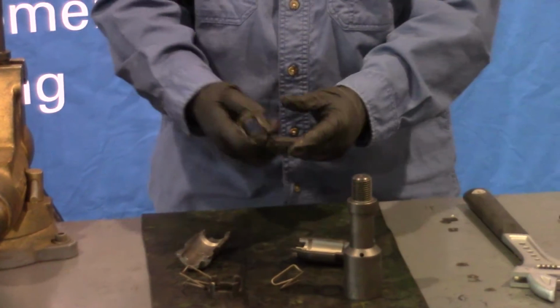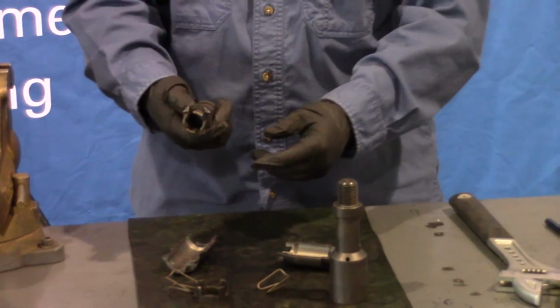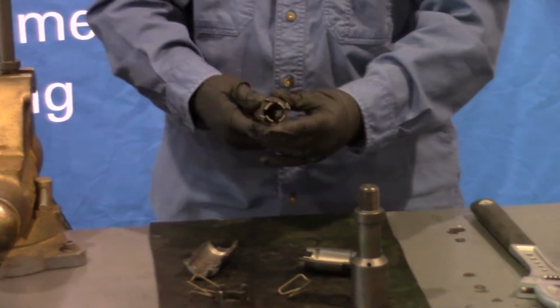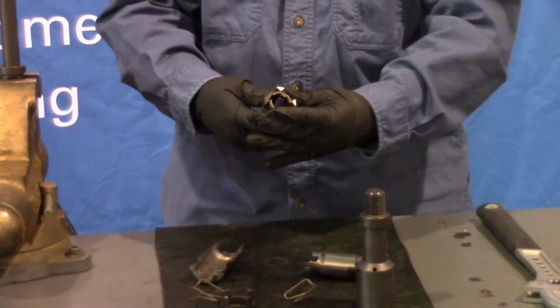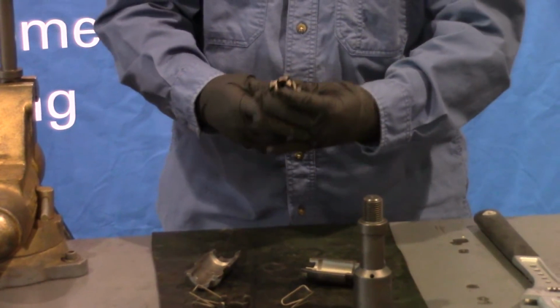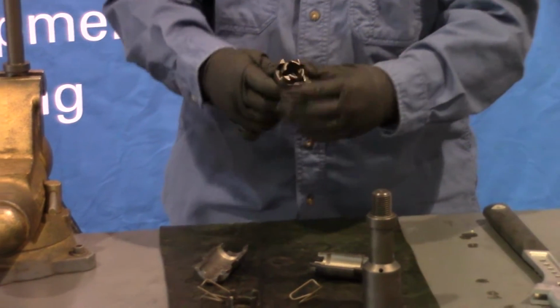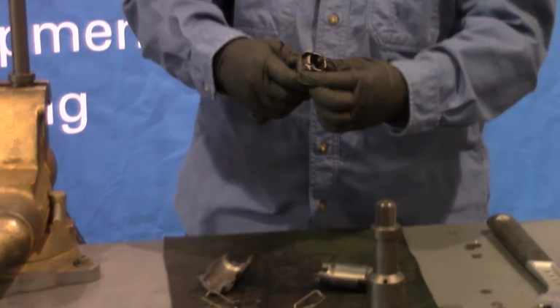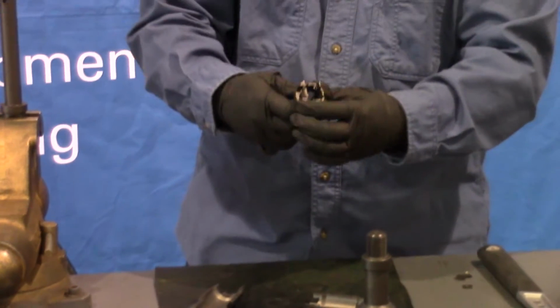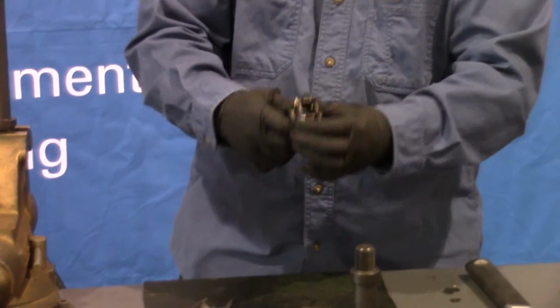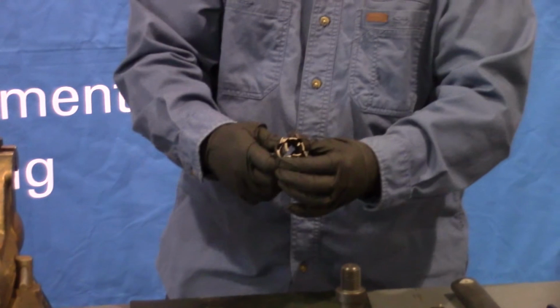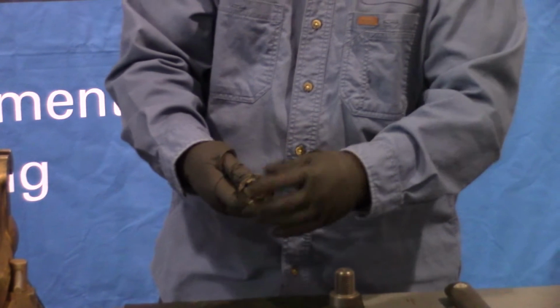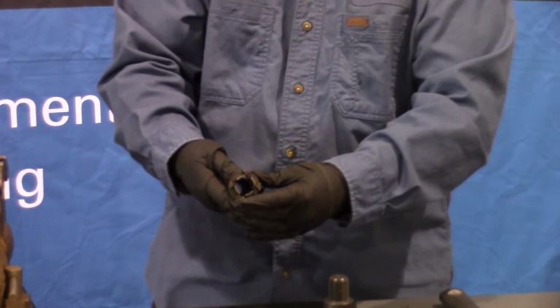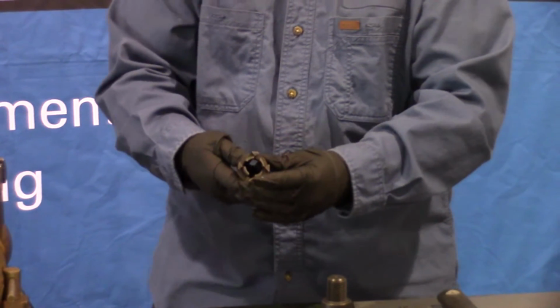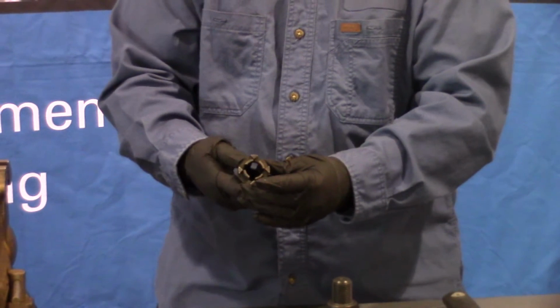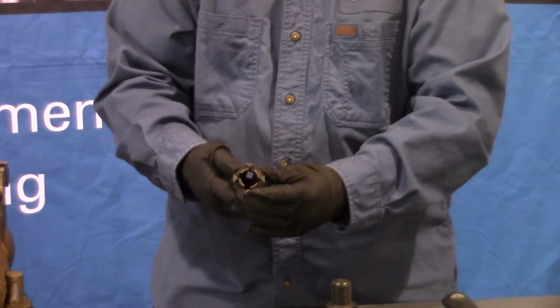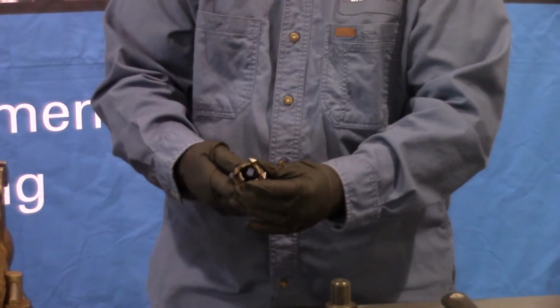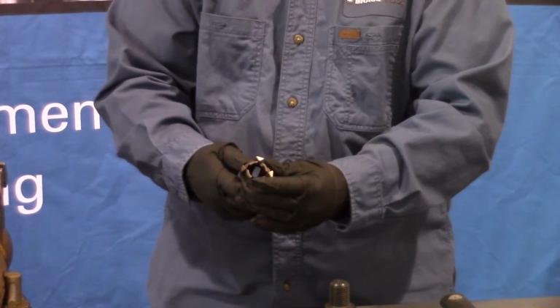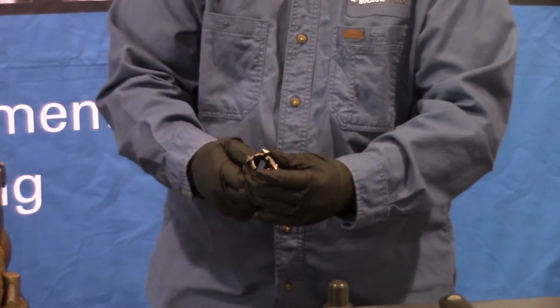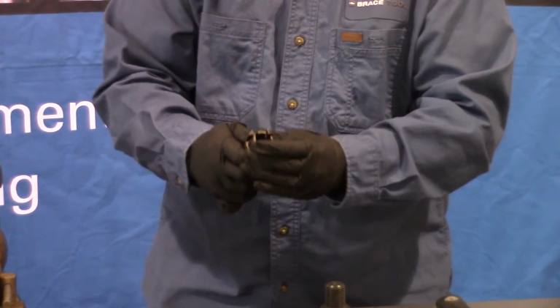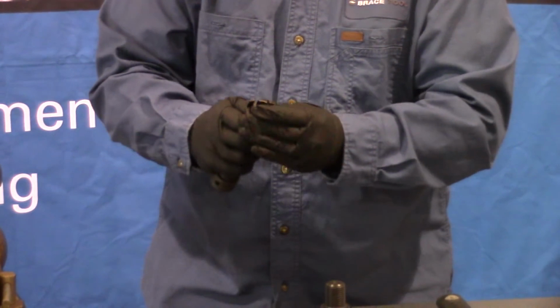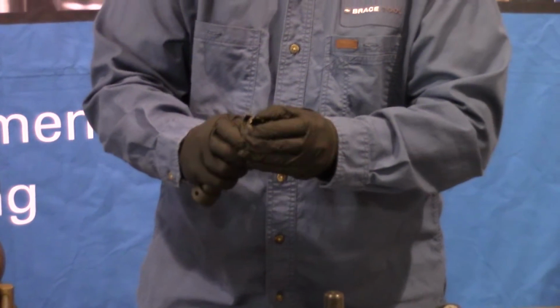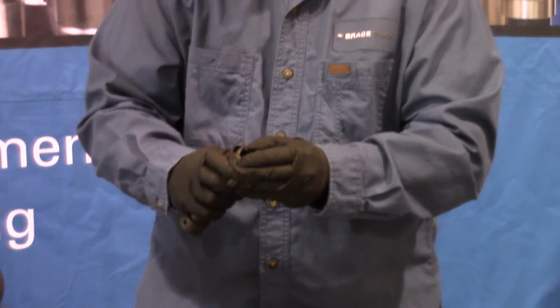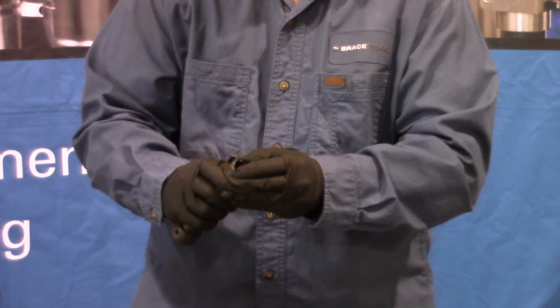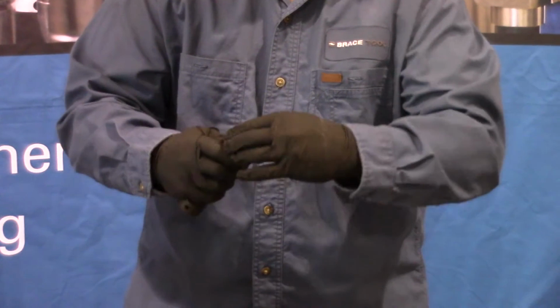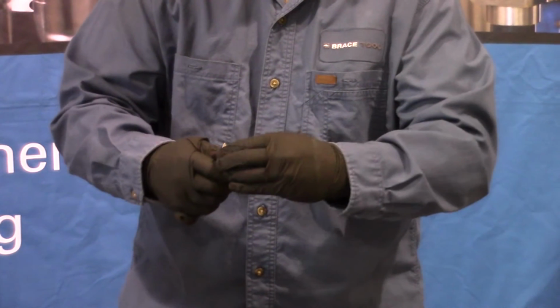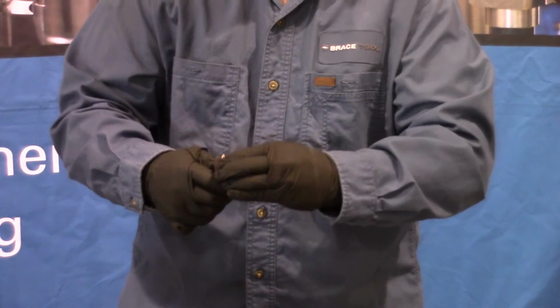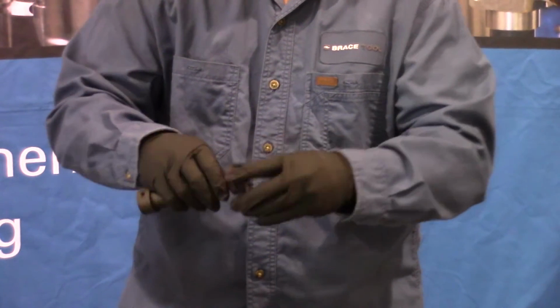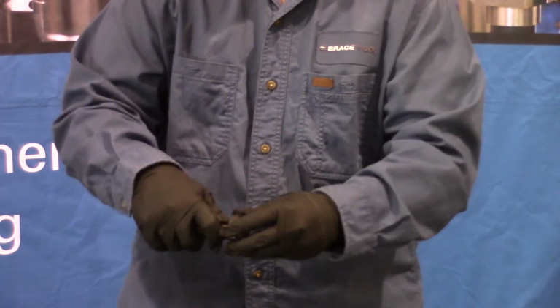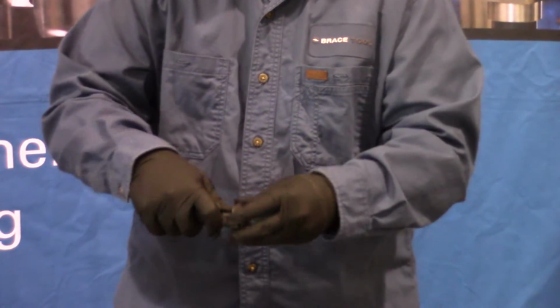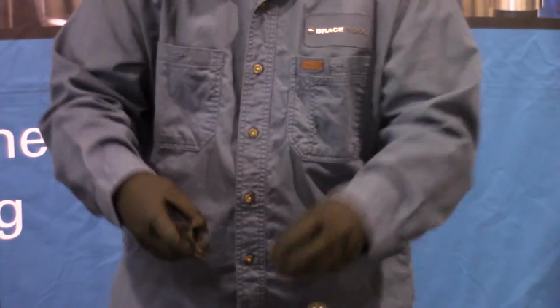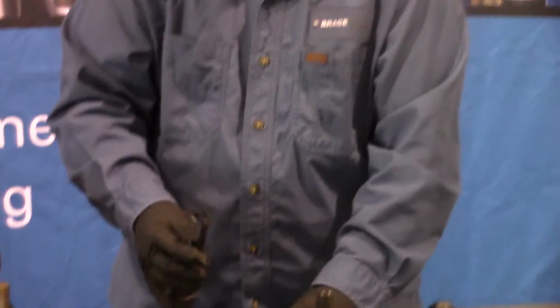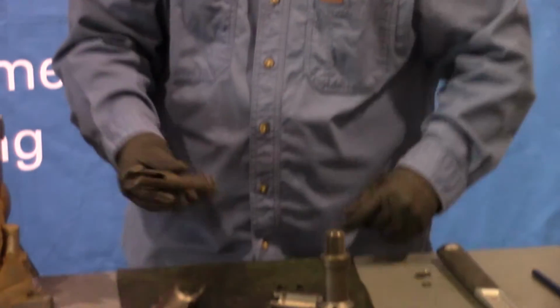To remove your upper key retainer, push it up against the end of the collet and squeeze two in with your fingers and then the other two, and you can slide that right off.